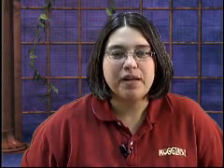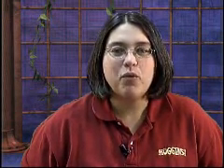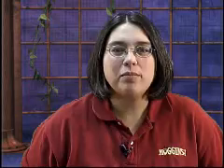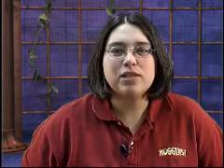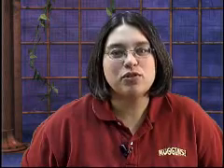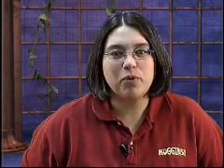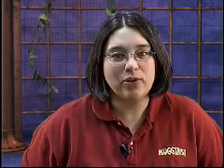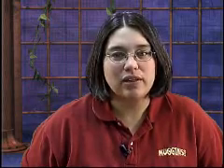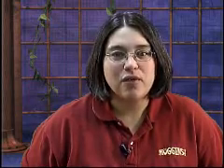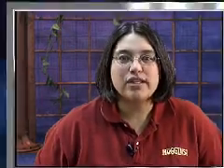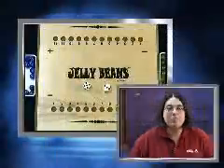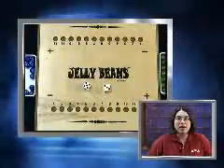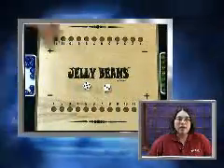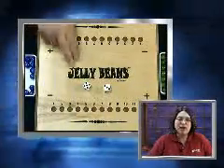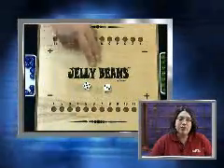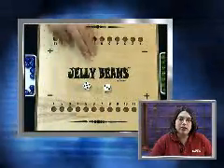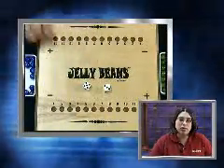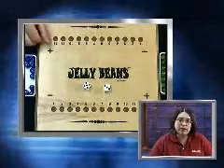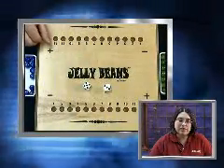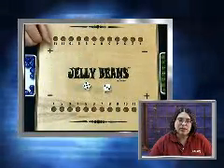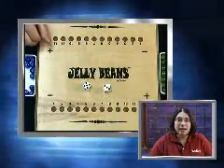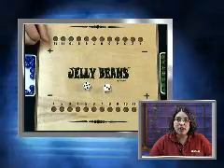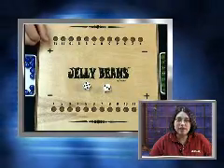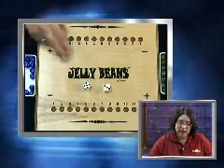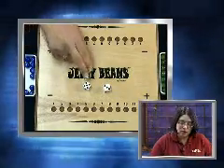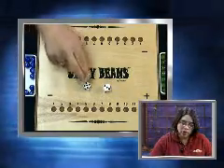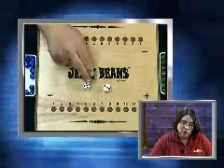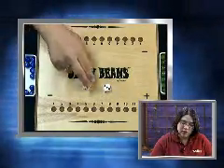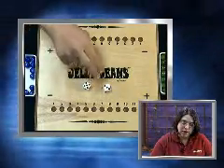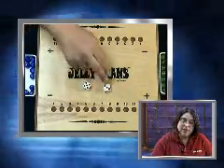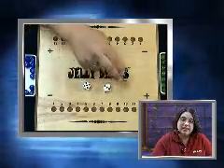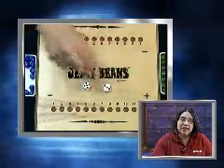Level 1 begins with simple counting. For example, a 5 and 3 are rolled on the dice. Count the dots out loud: 1, 2, 3, 4, 5, 6, 7, 8.